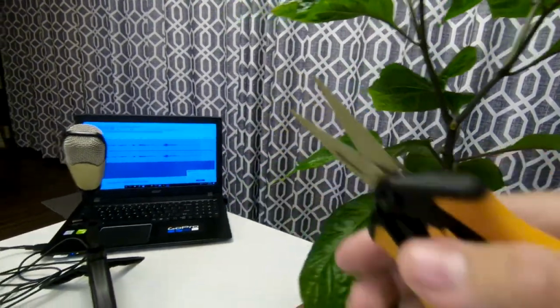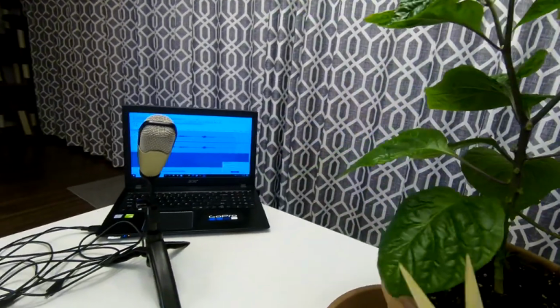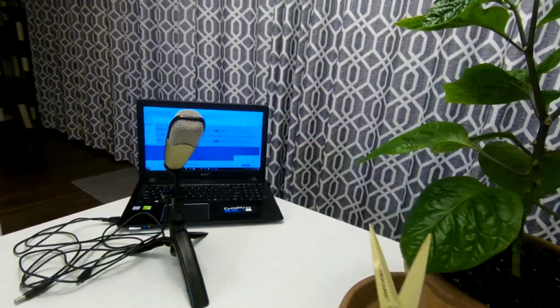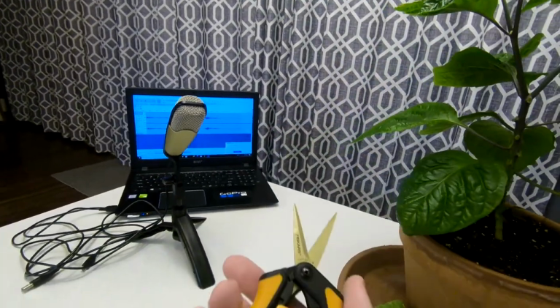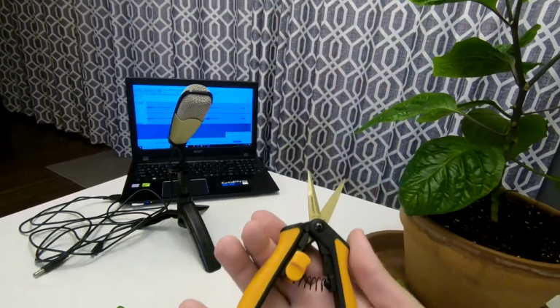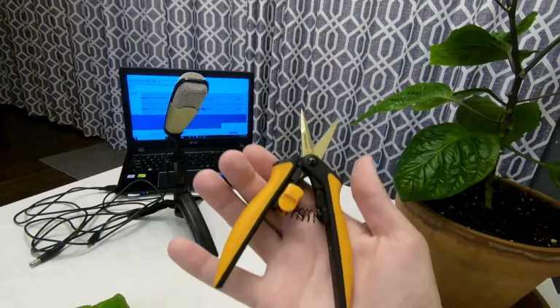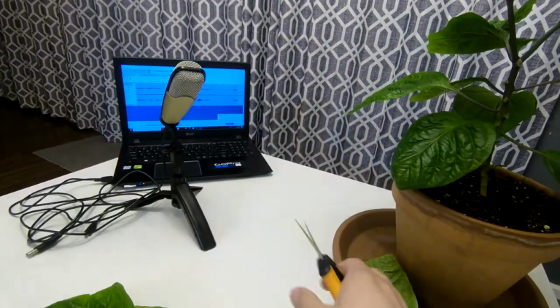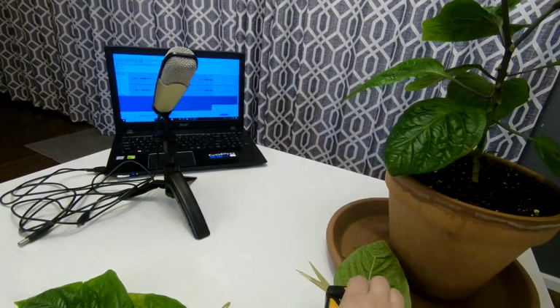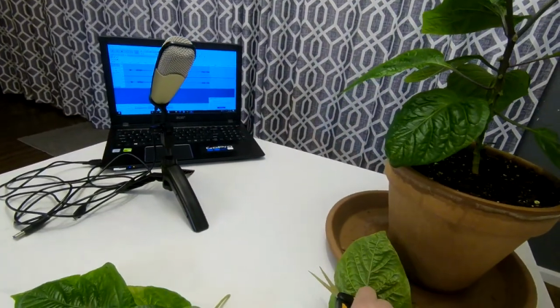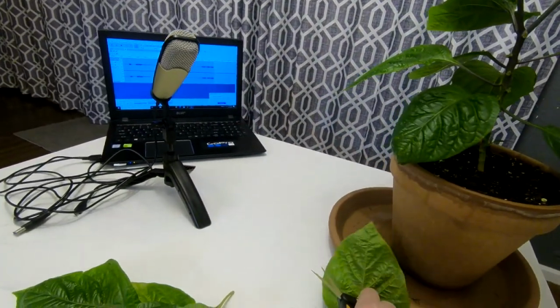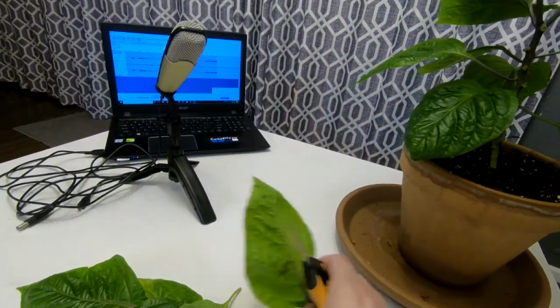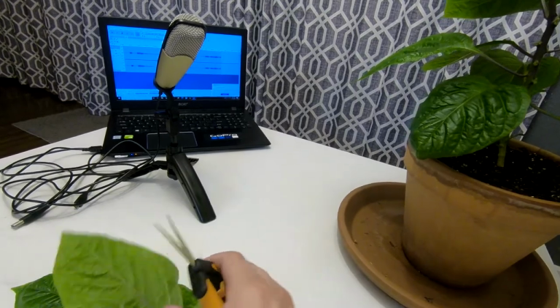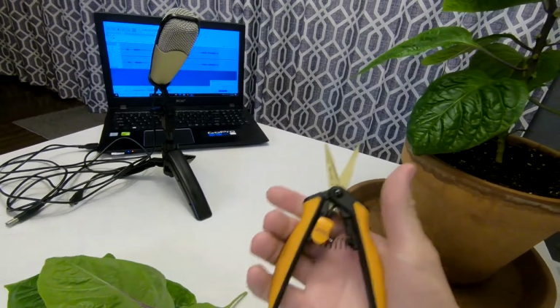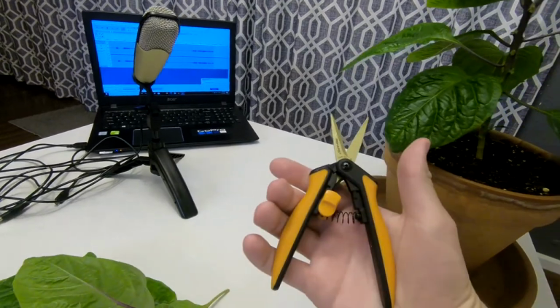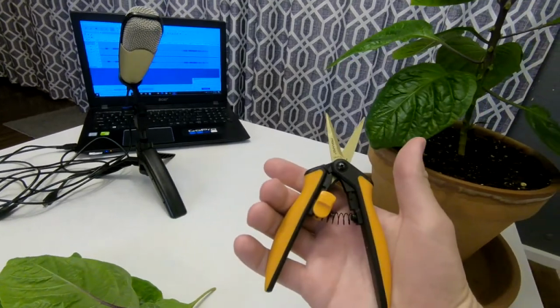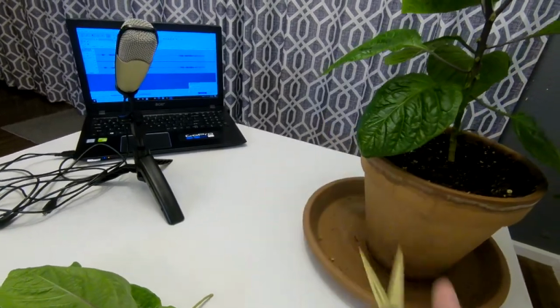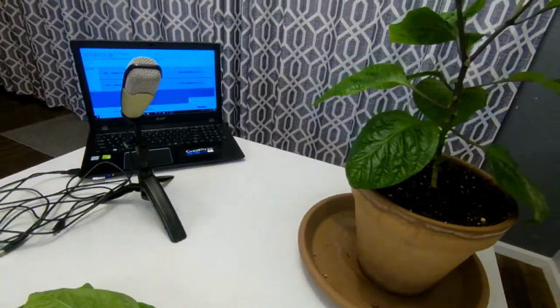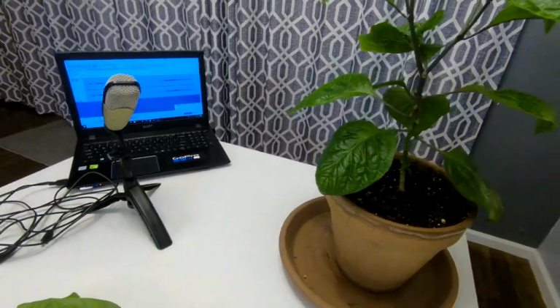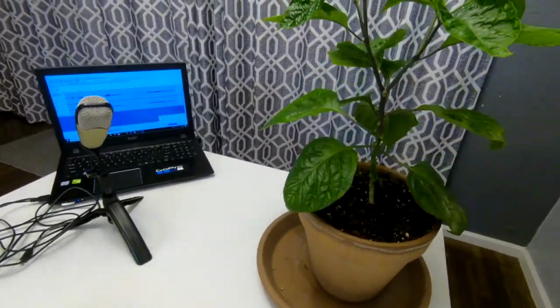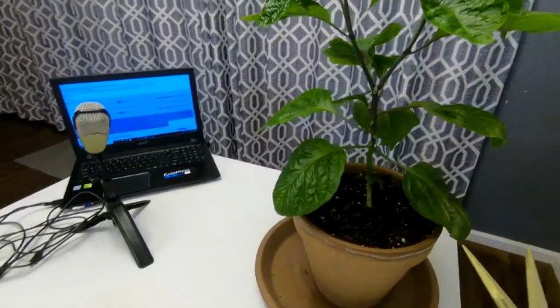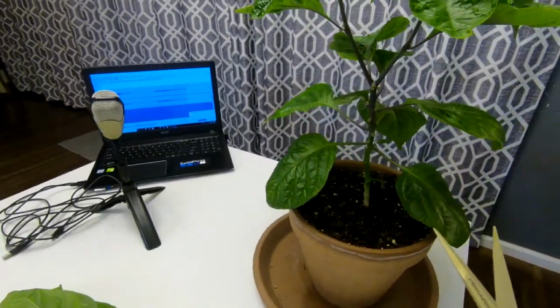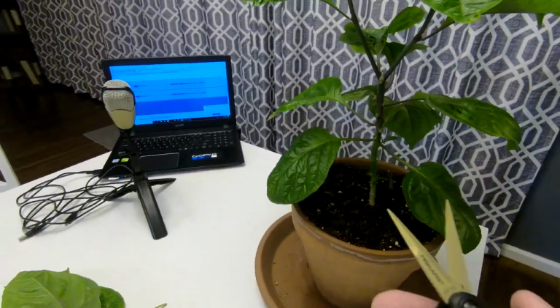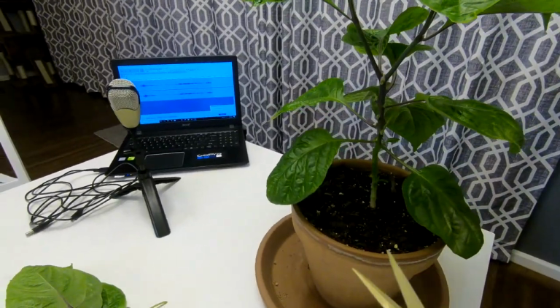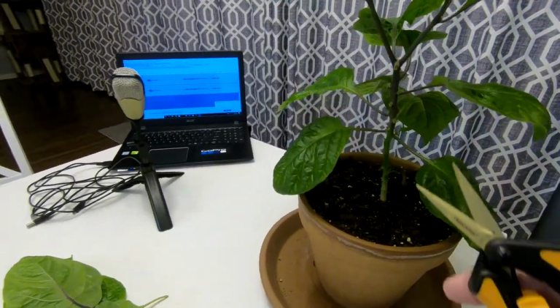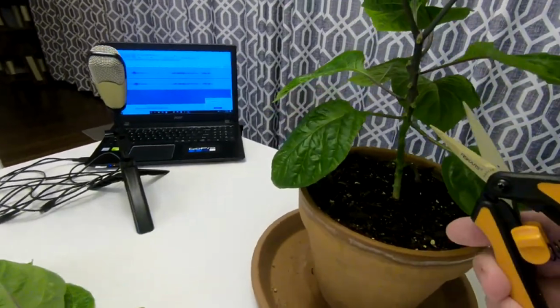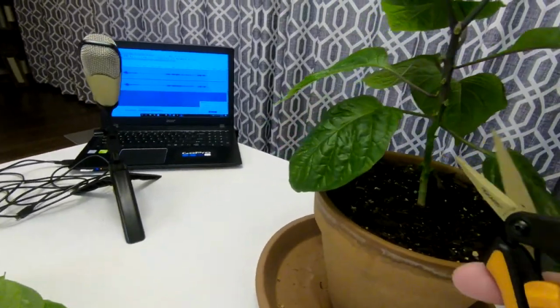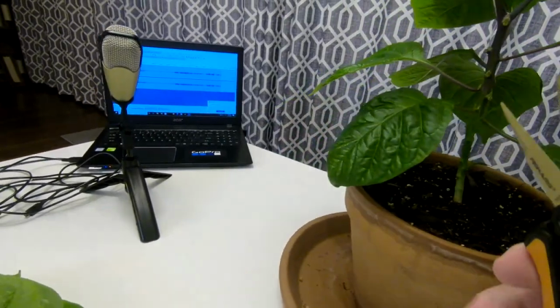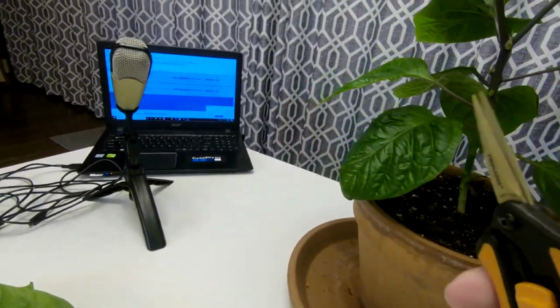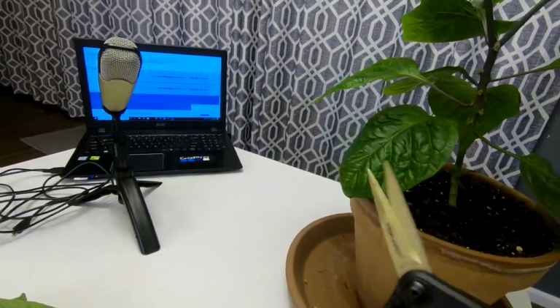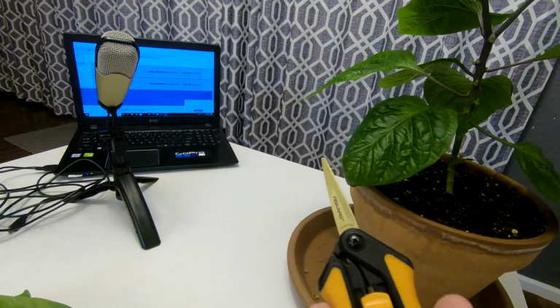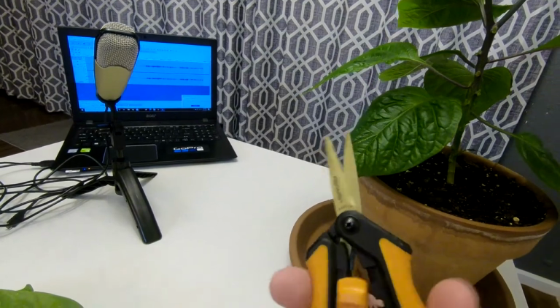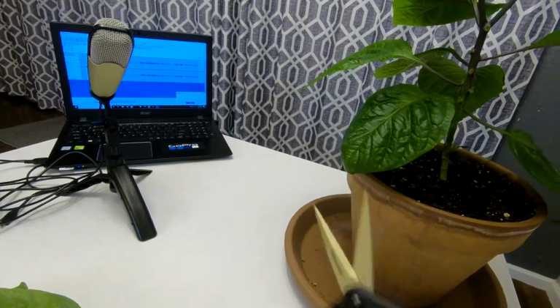I really like these shears that I got — I got them for about five bucks at Walmart. They work really well and they're great for making really nice precise cuts.